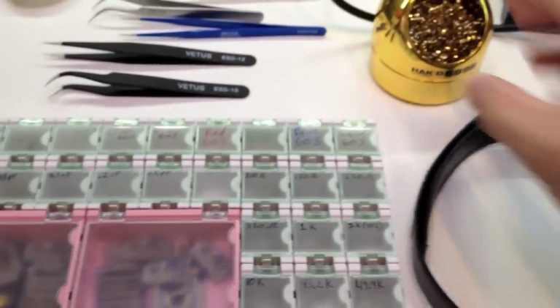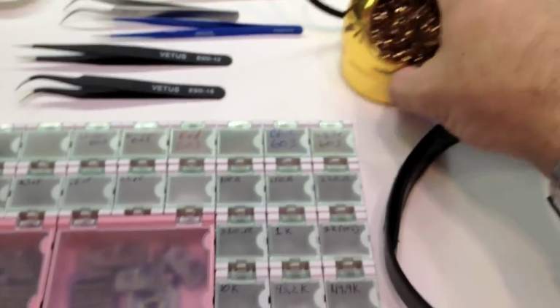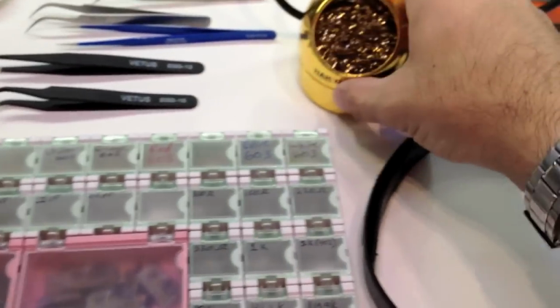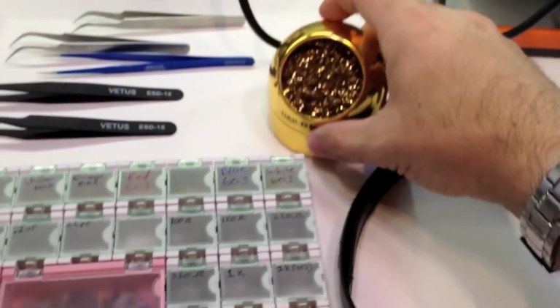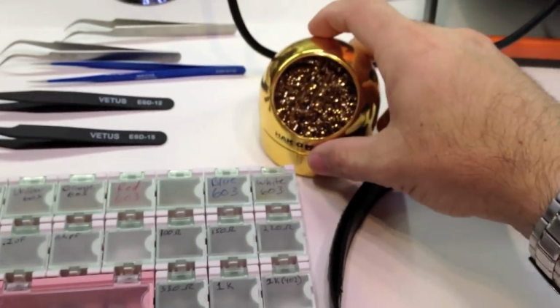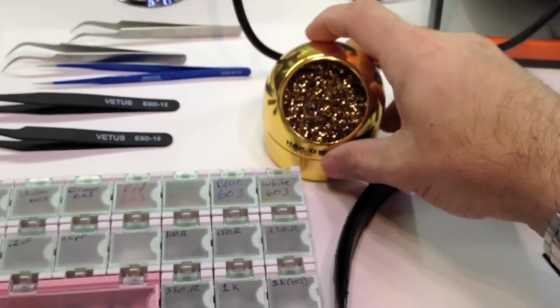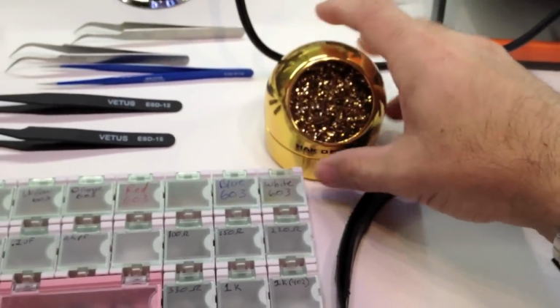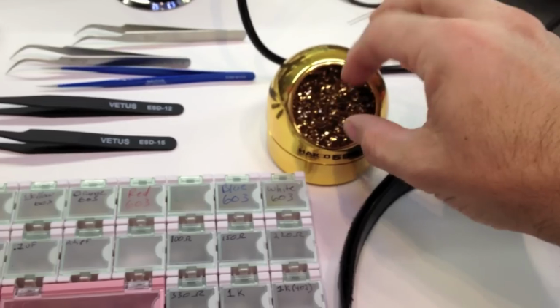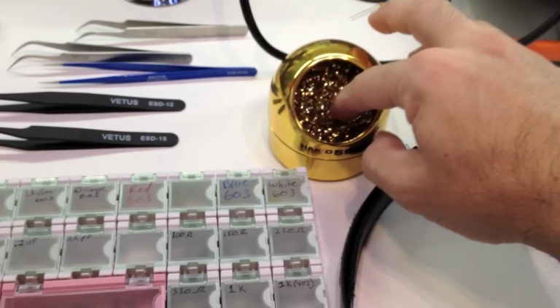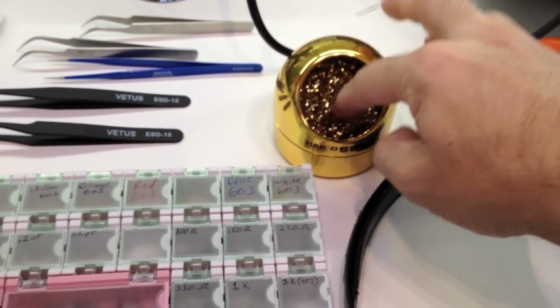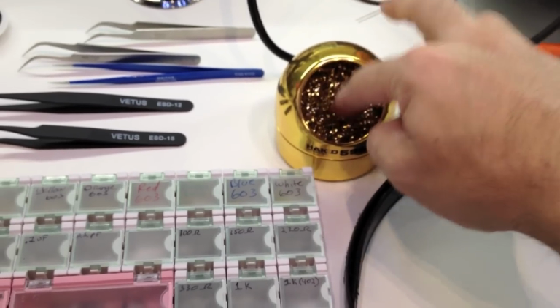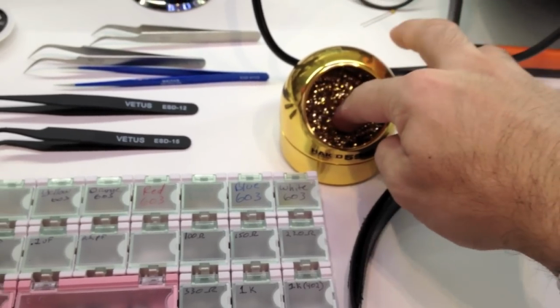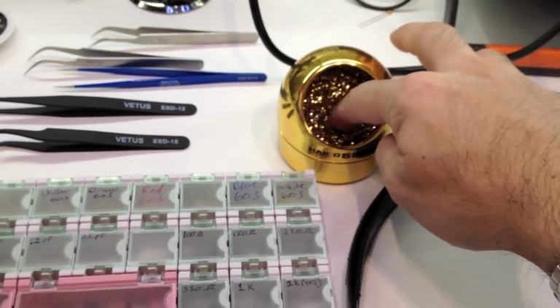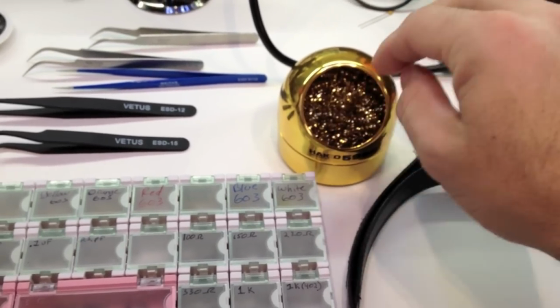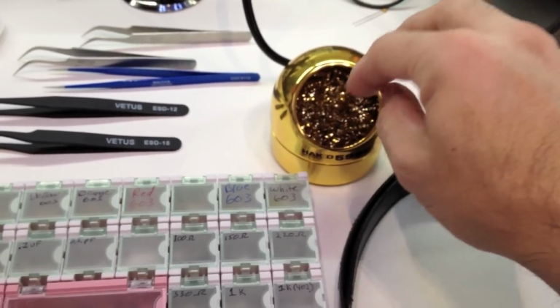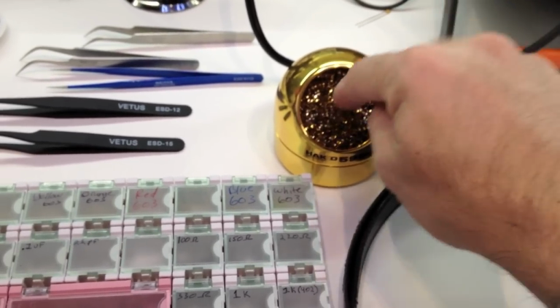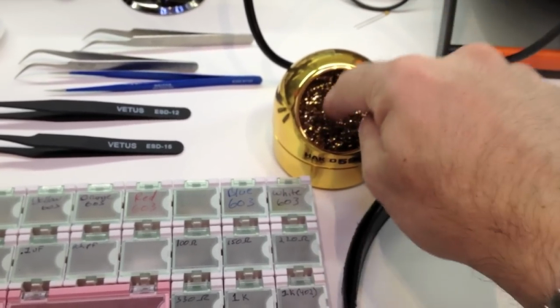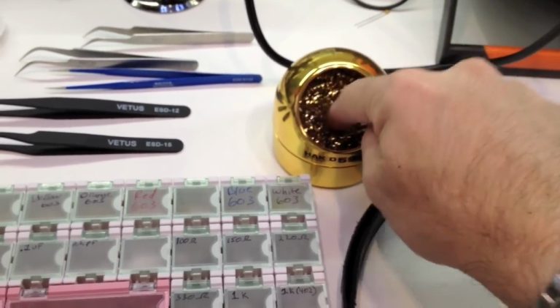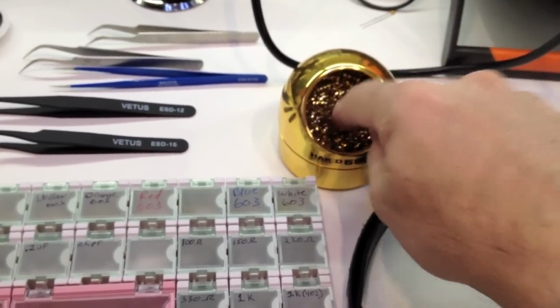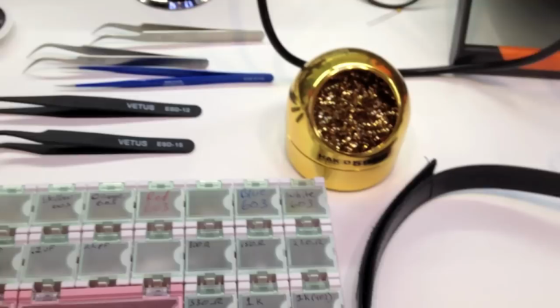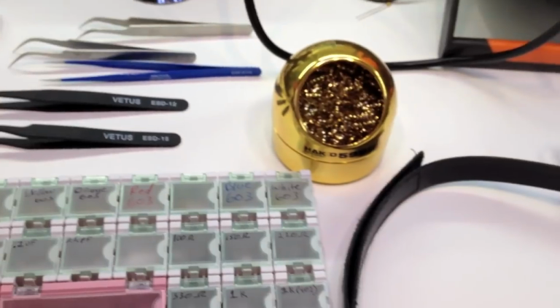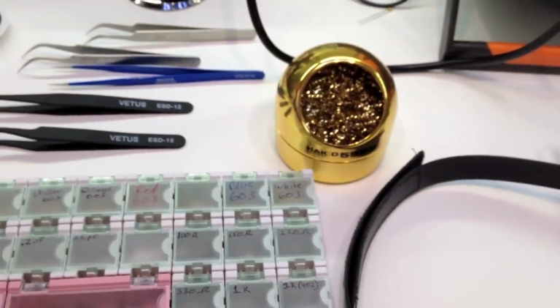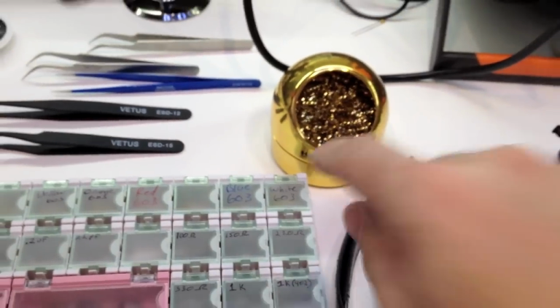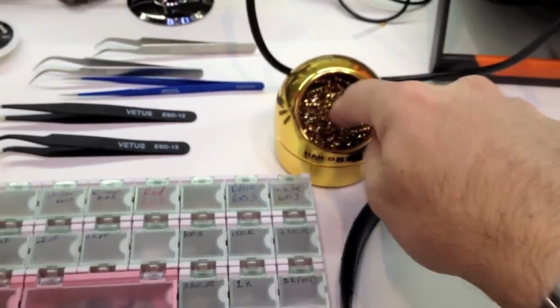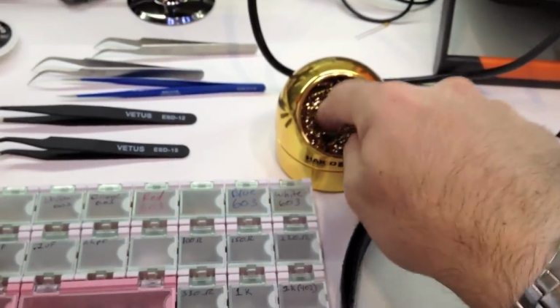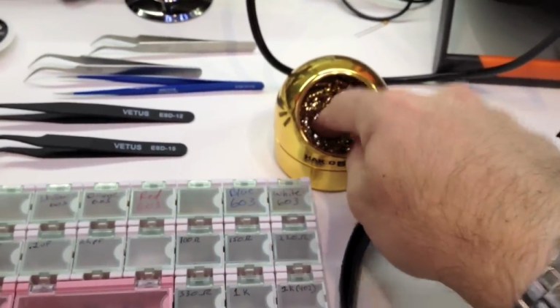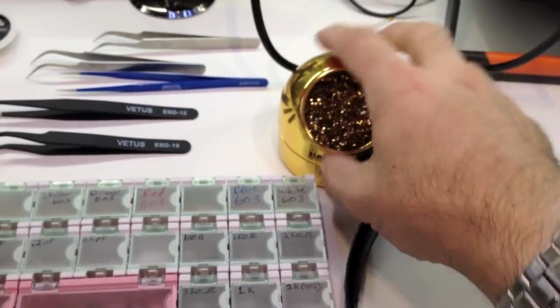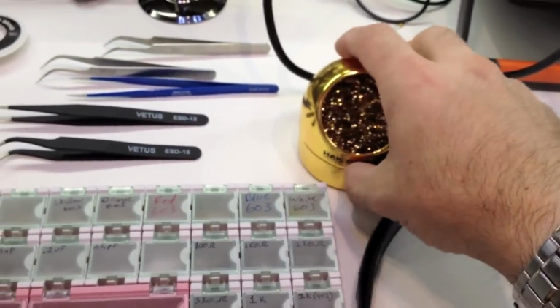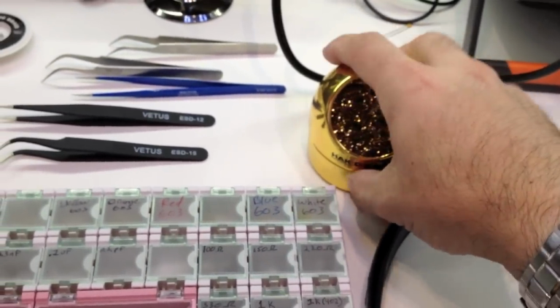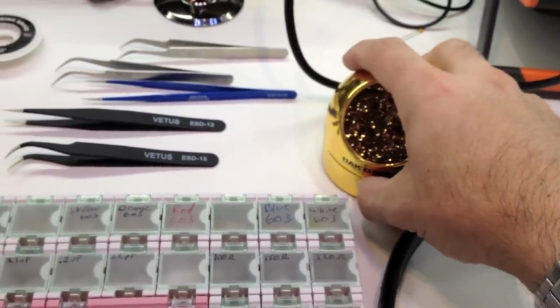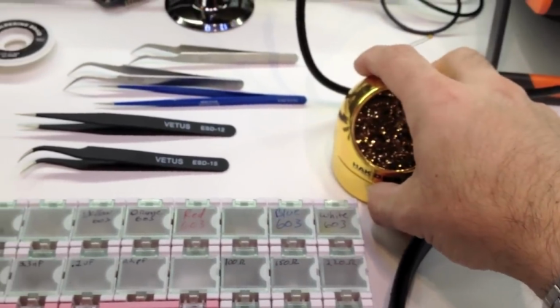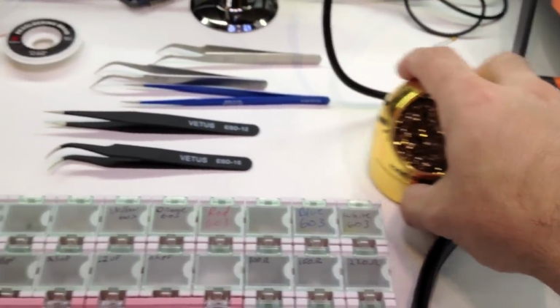A wire sponge is a good idea versus the little moist sponge that you clean your iron with. This is a lot better solution for that.